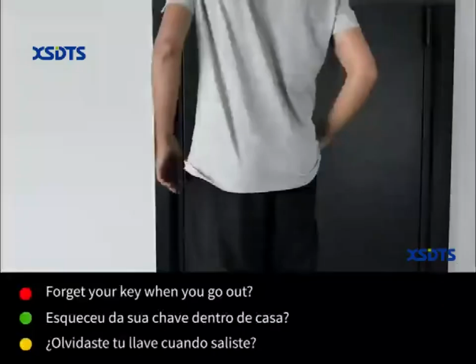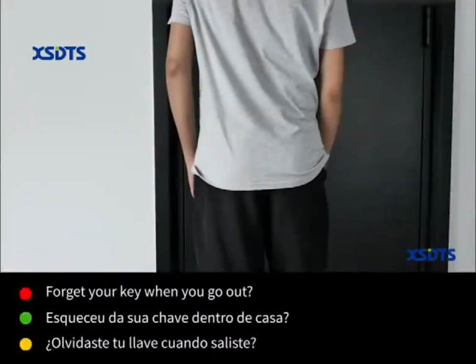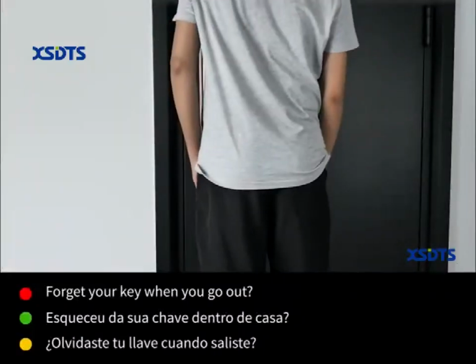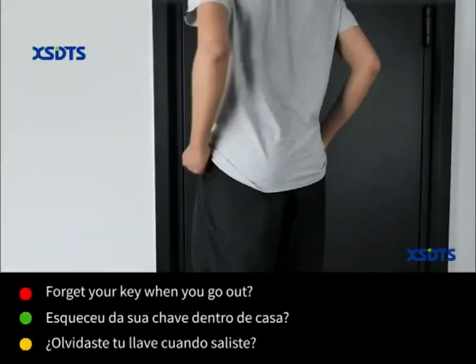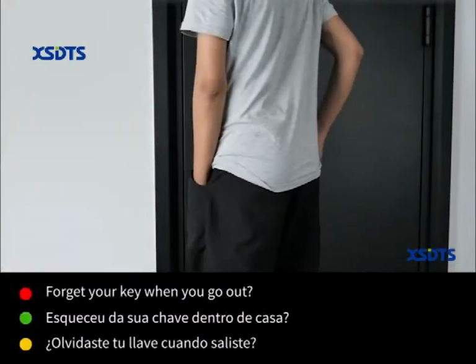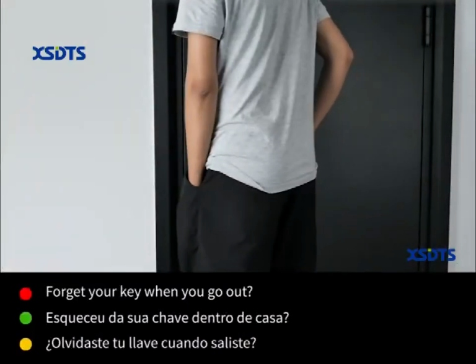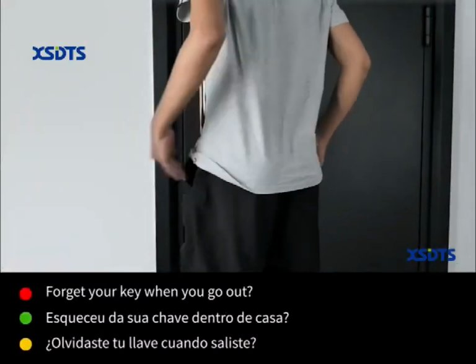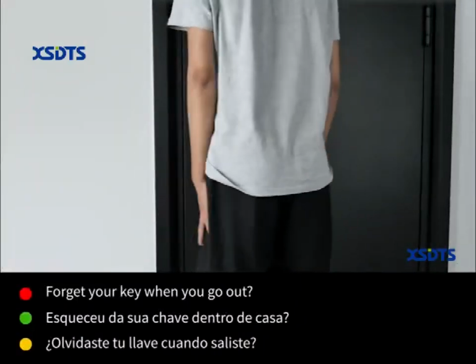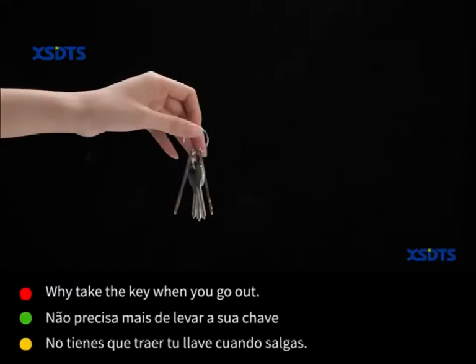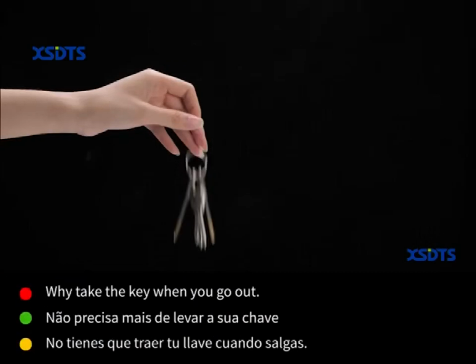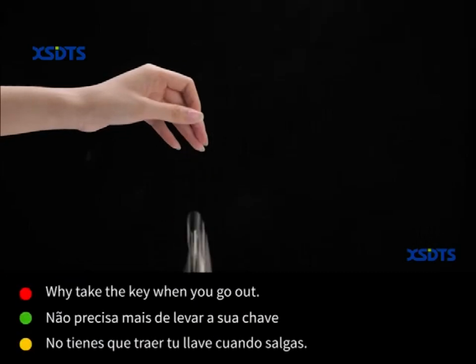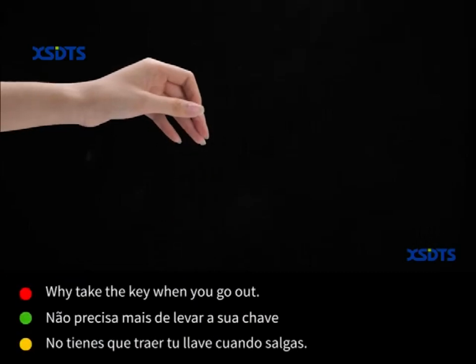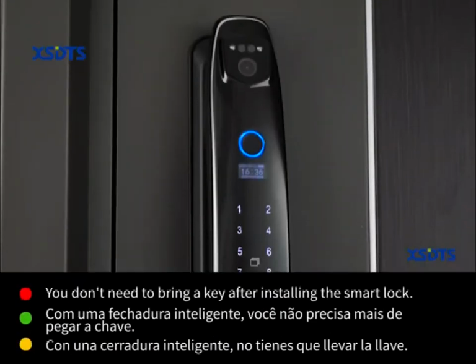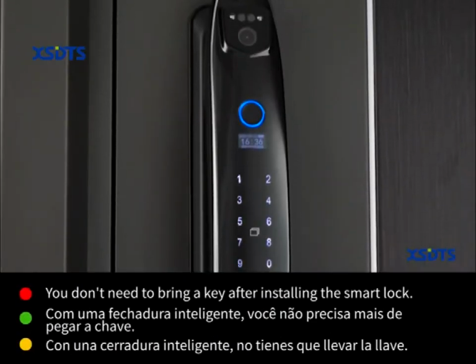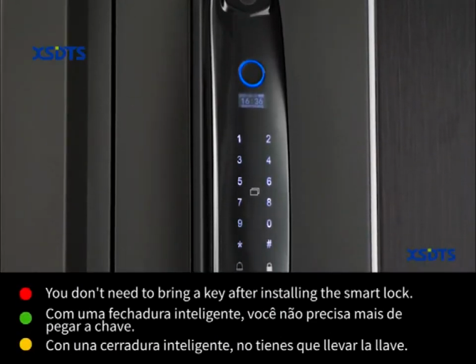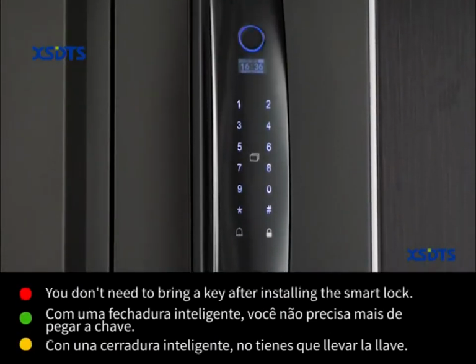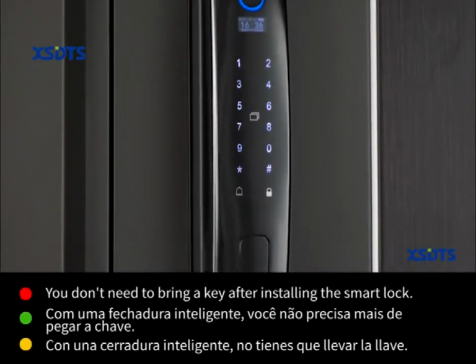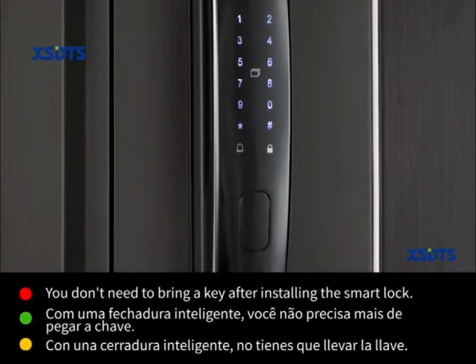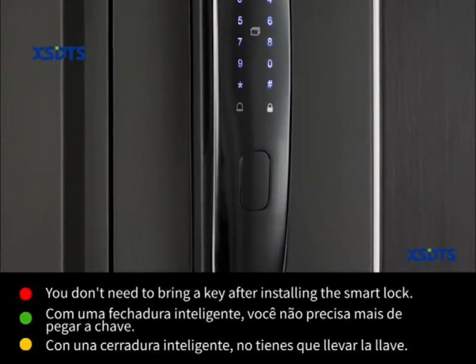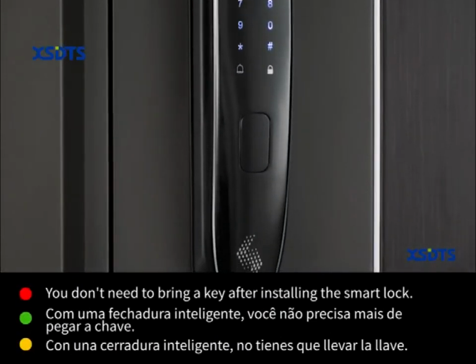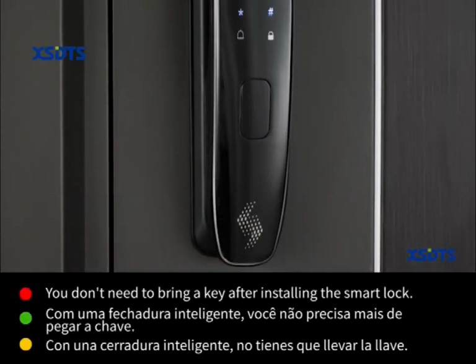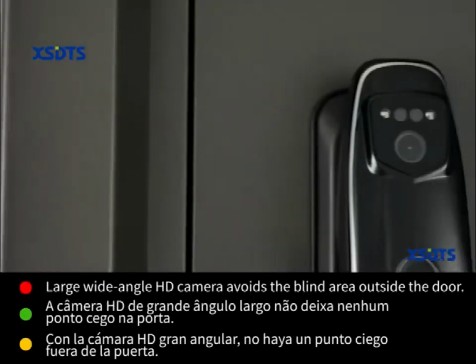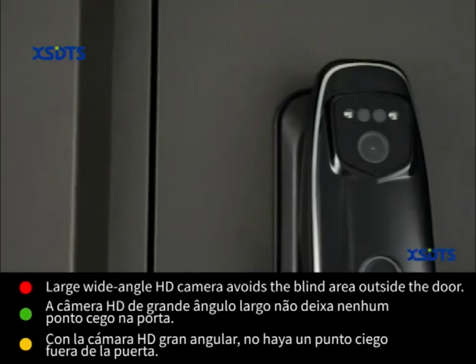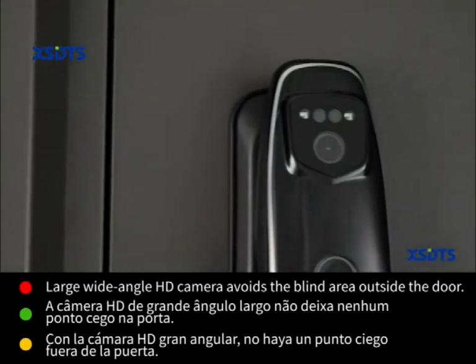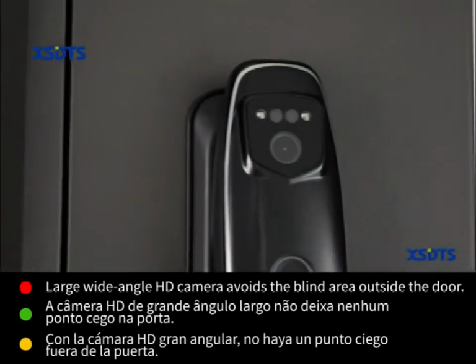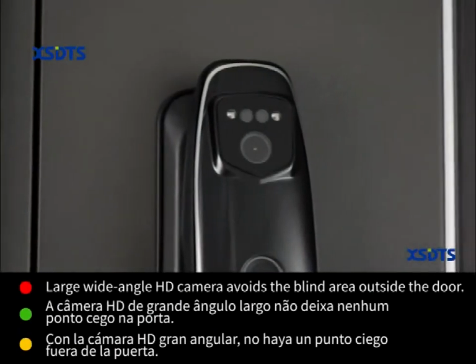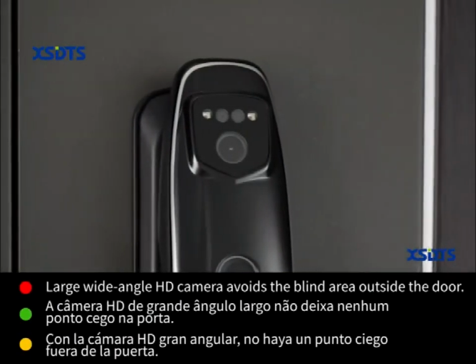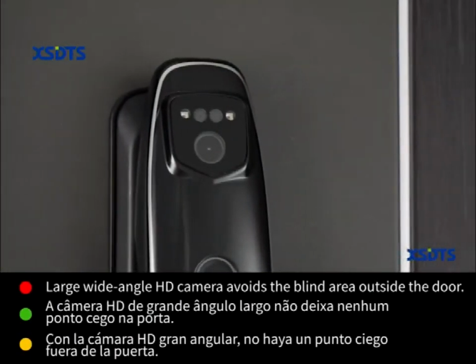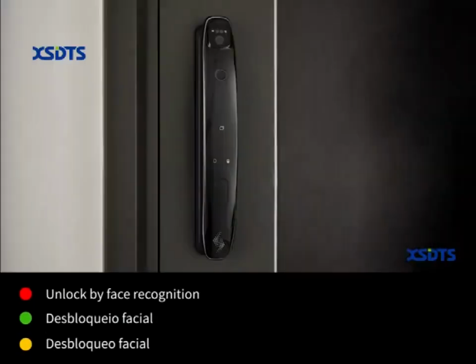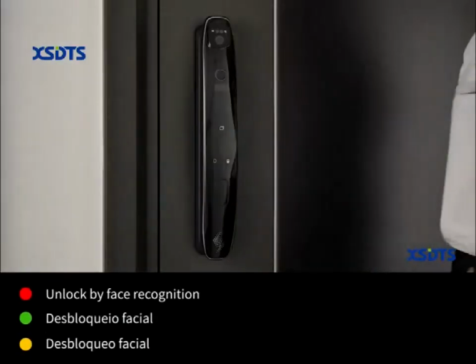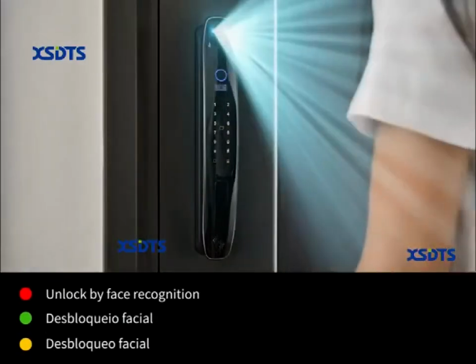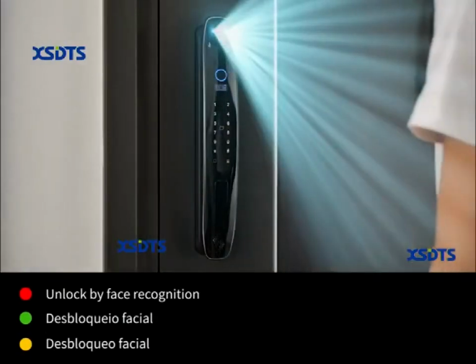Forget your key when you go out. Why check the key when you go out? You don't need to bring a key after installing the smart lock. A large wide-angle HD camera avoids the blind area outside the door.